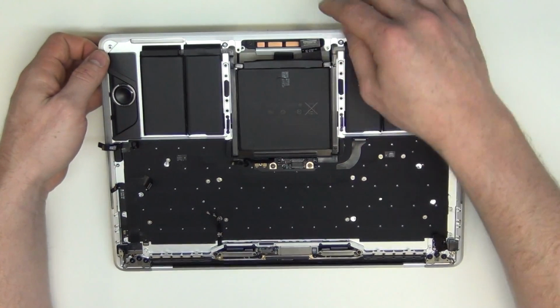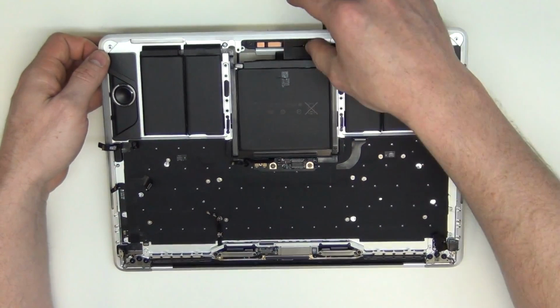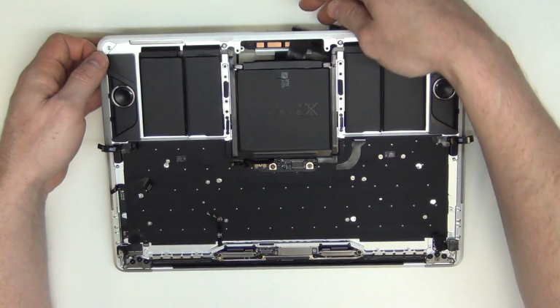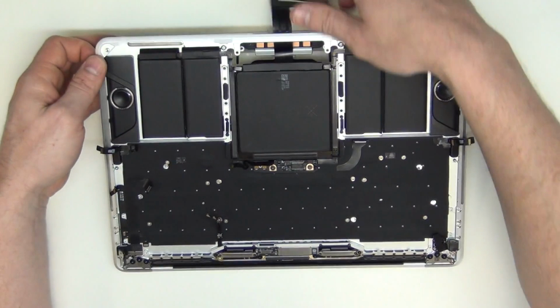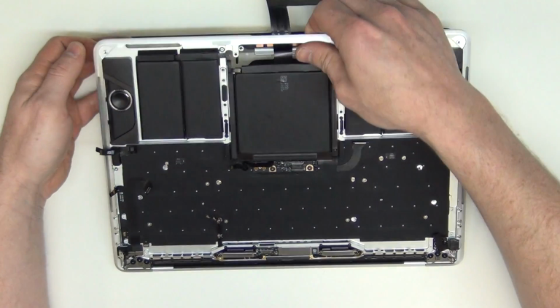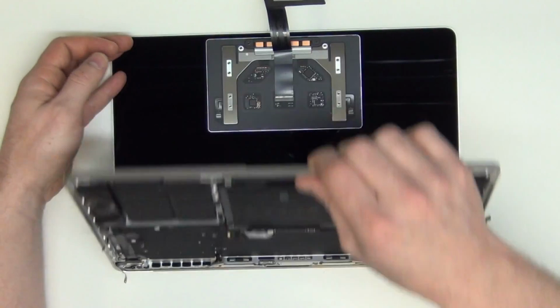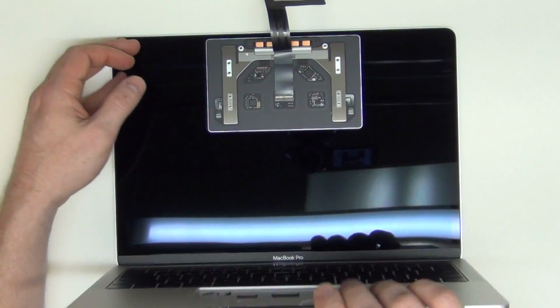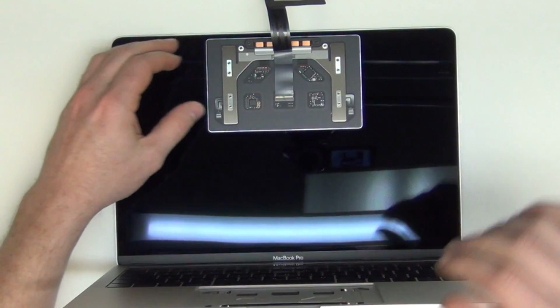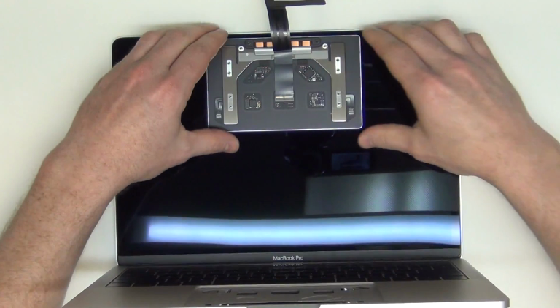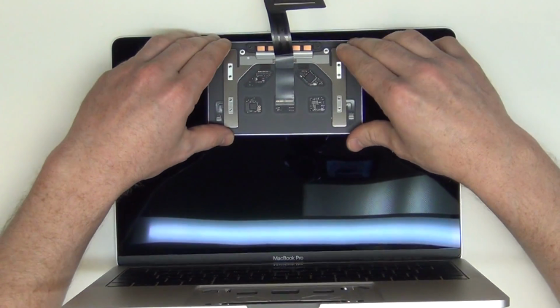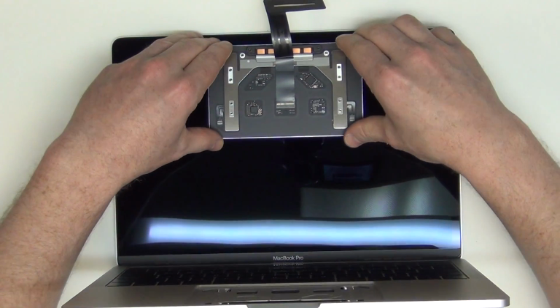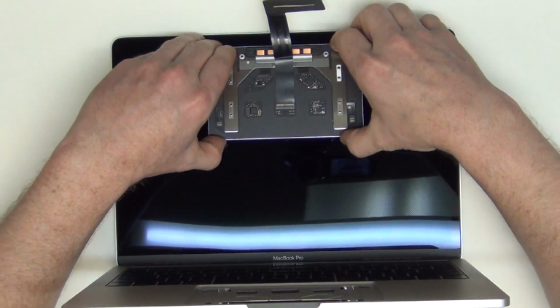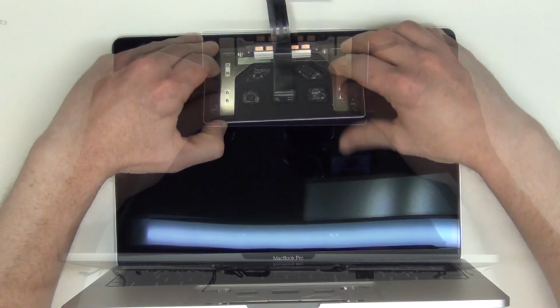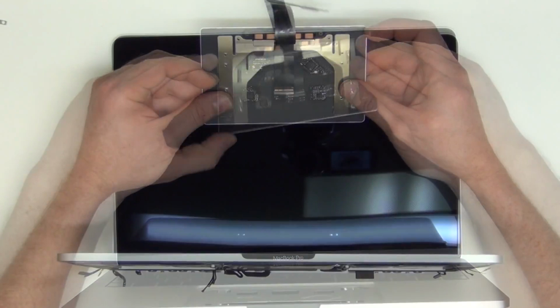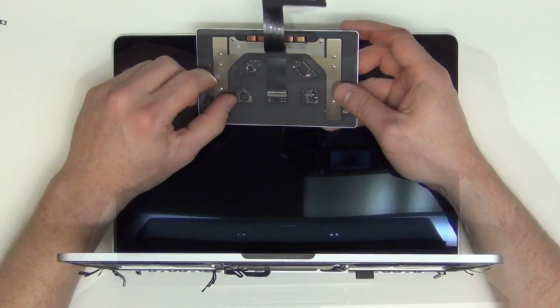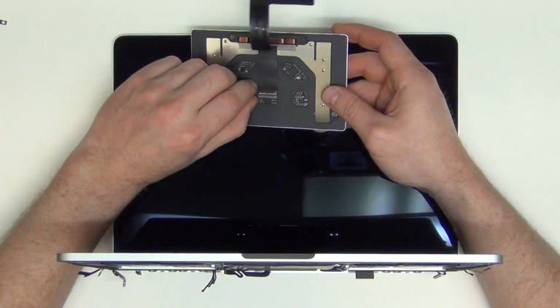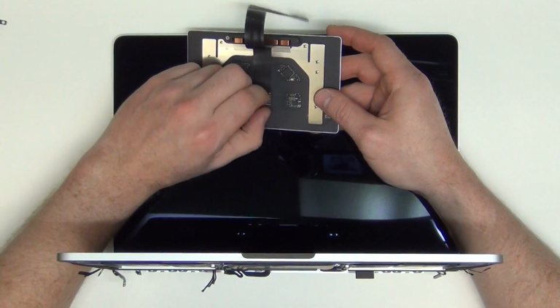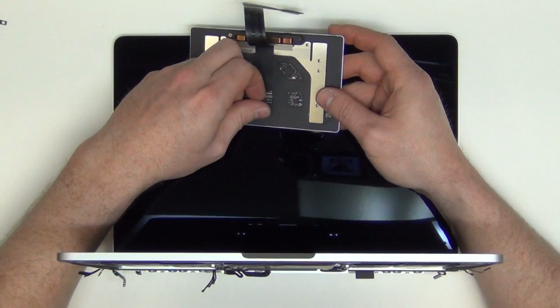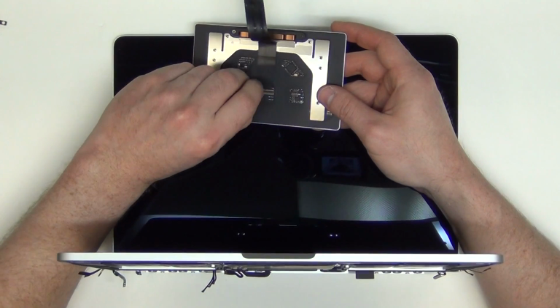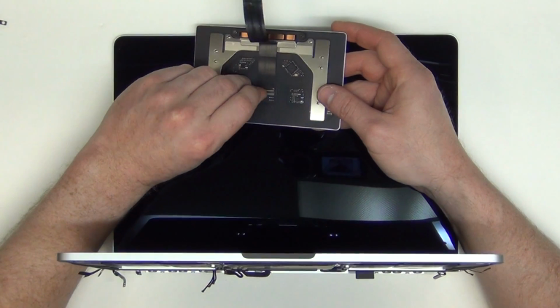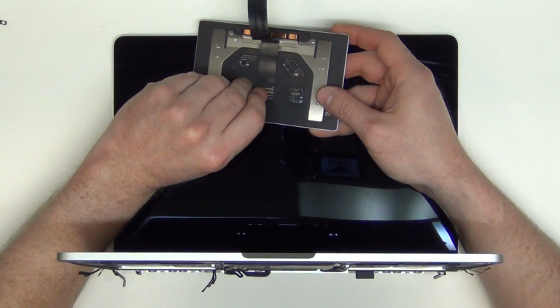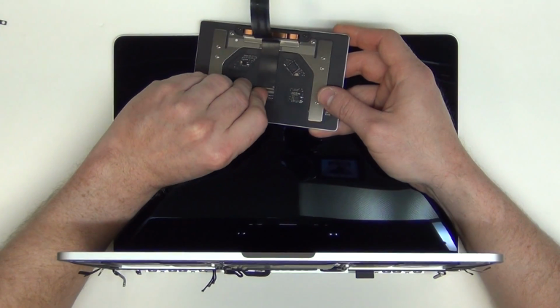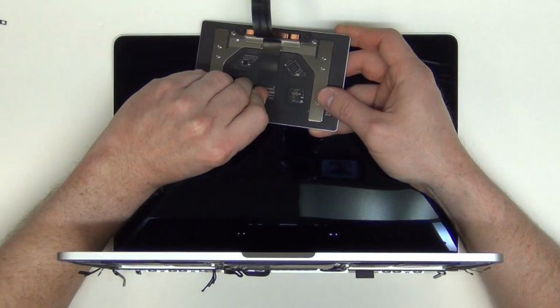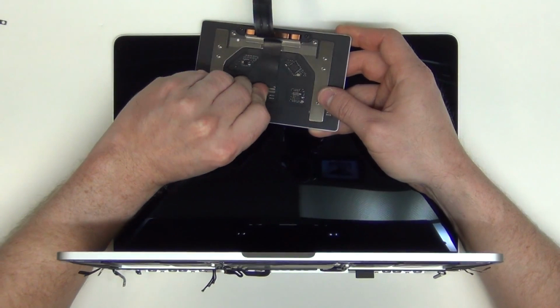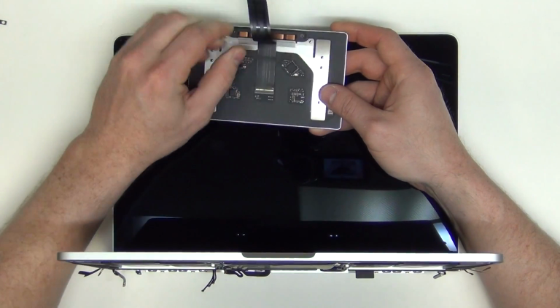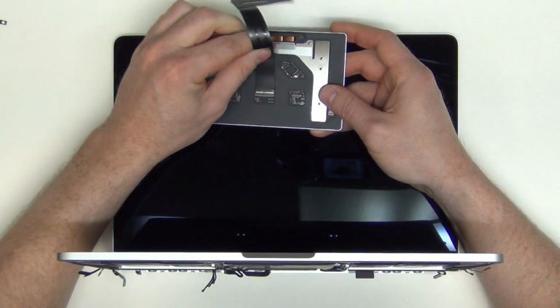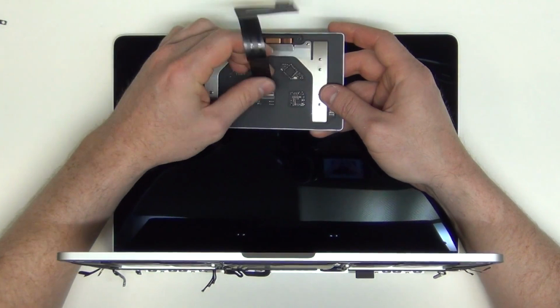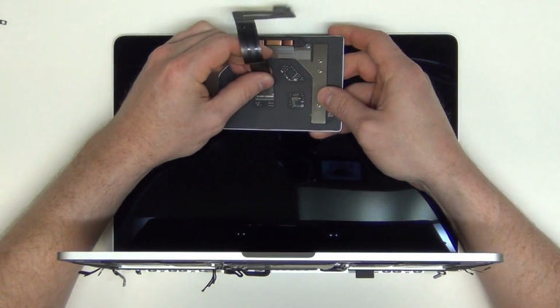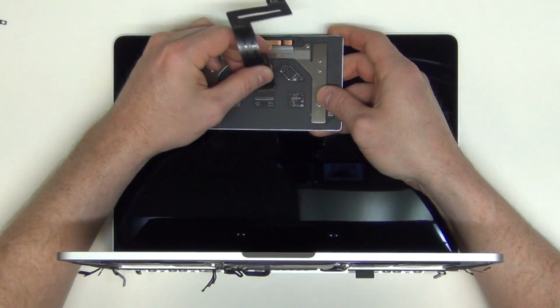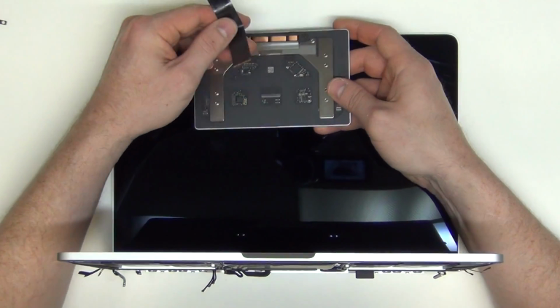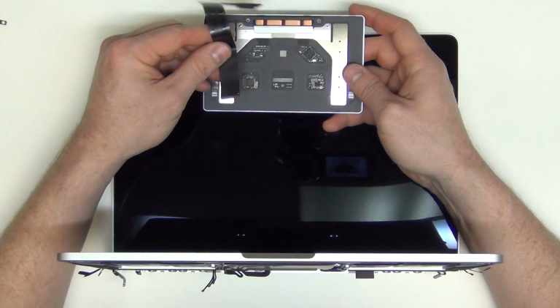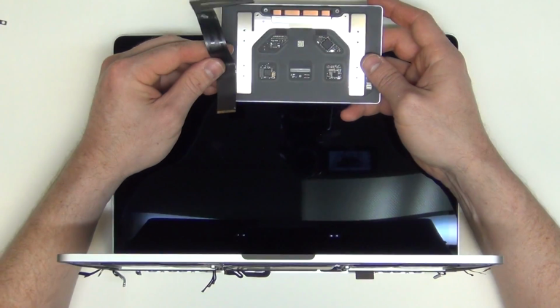The trackpad will be loose from the top case, and then if you need to remove the trackpad cable, you can lift up on the lock mechanism and pull the cable out.